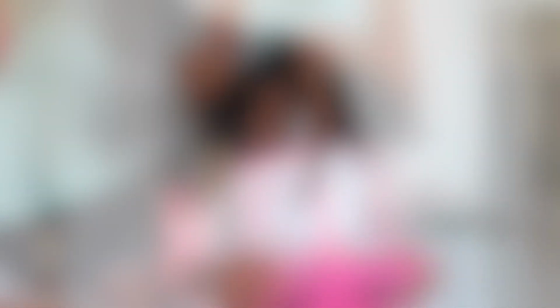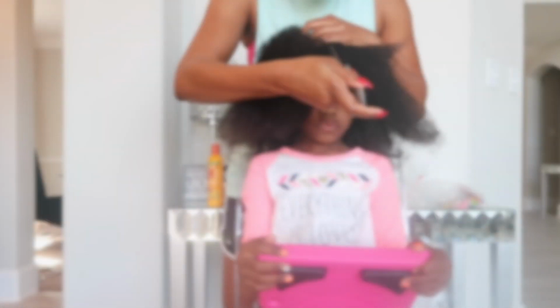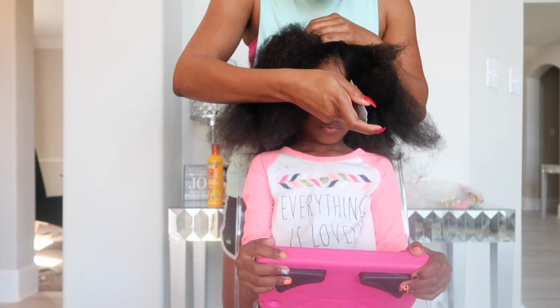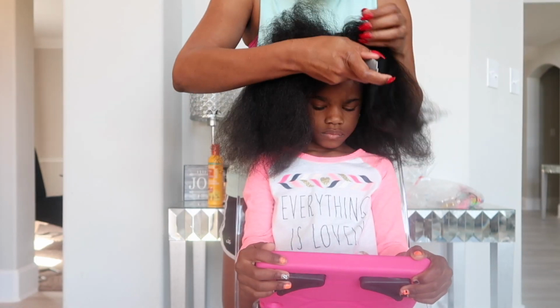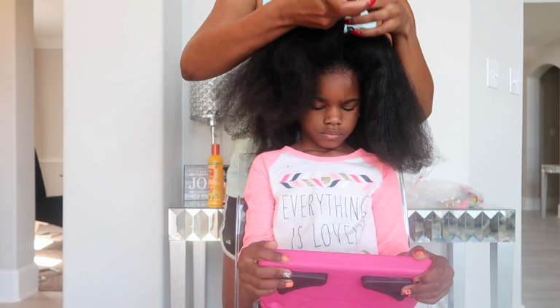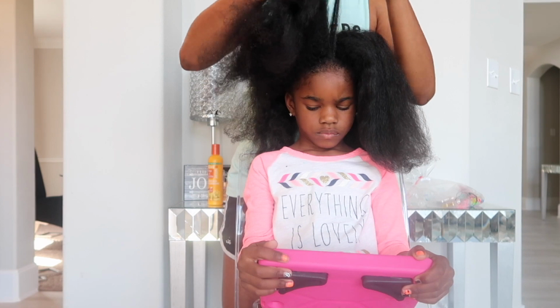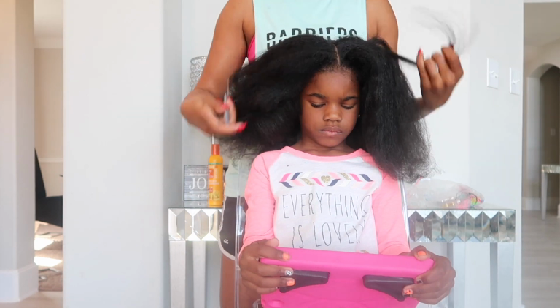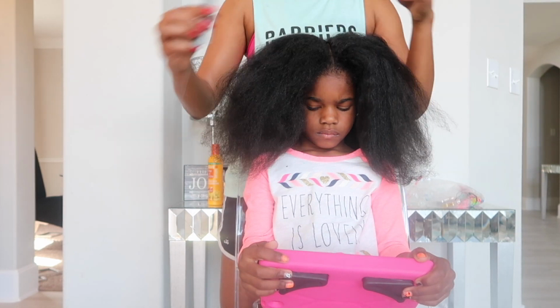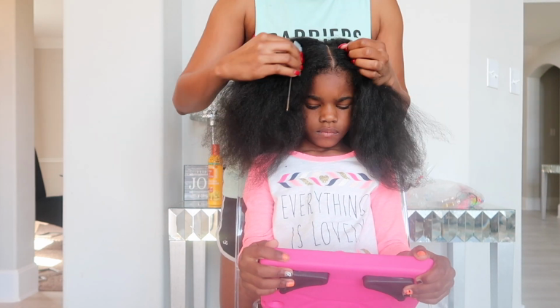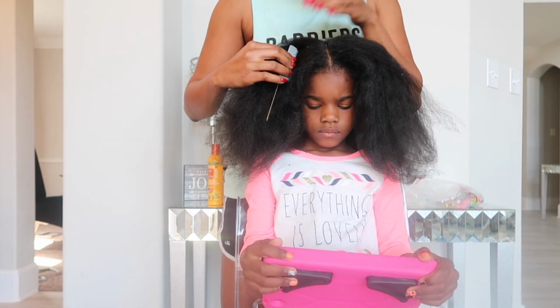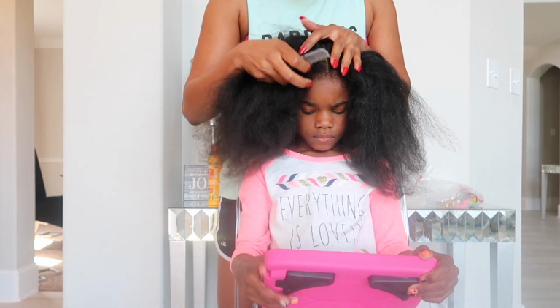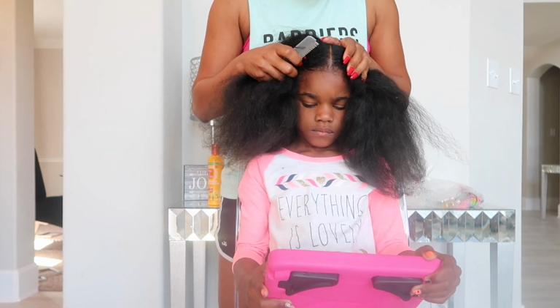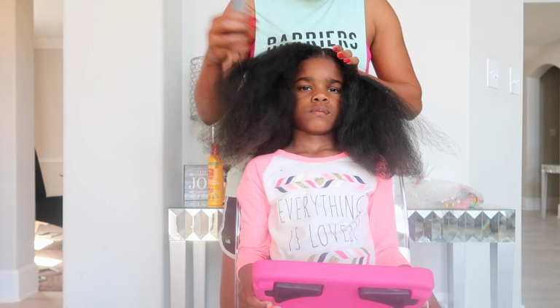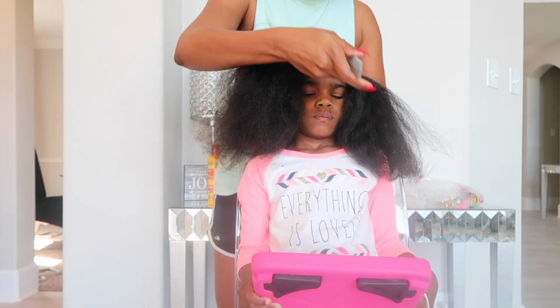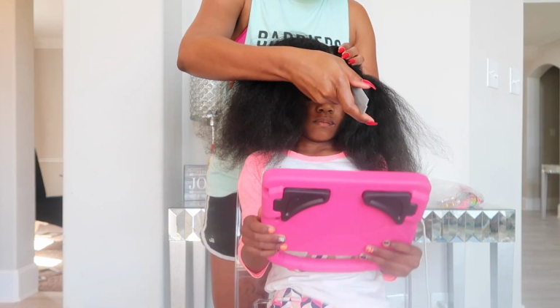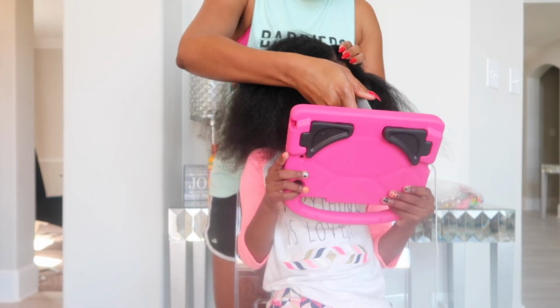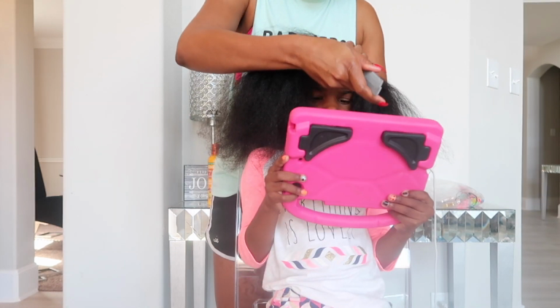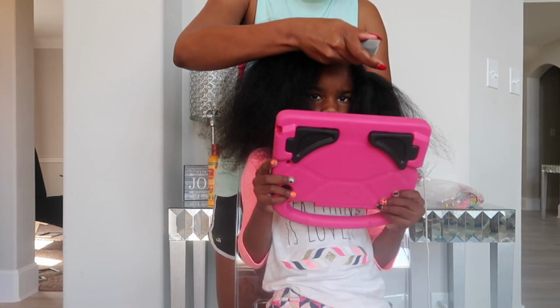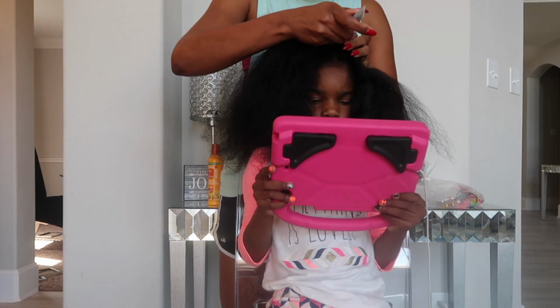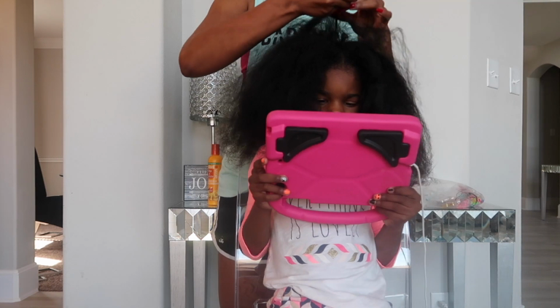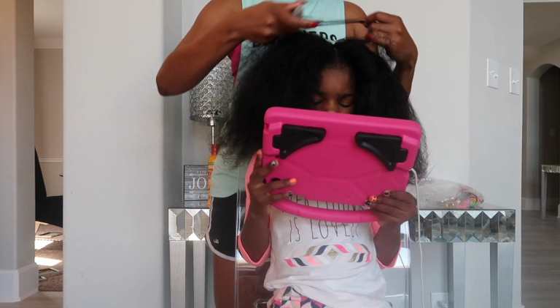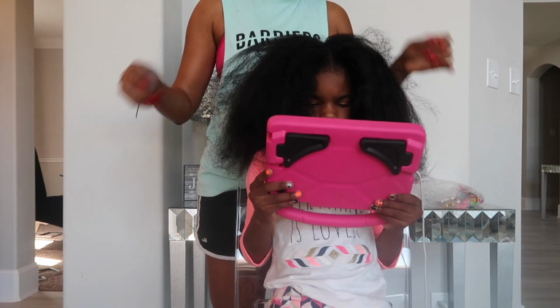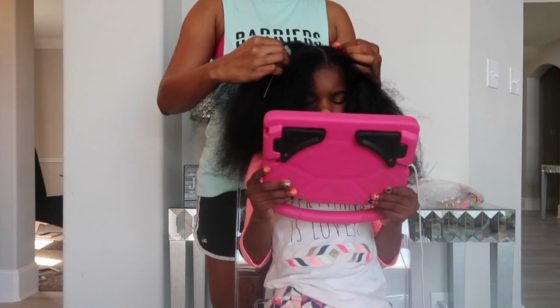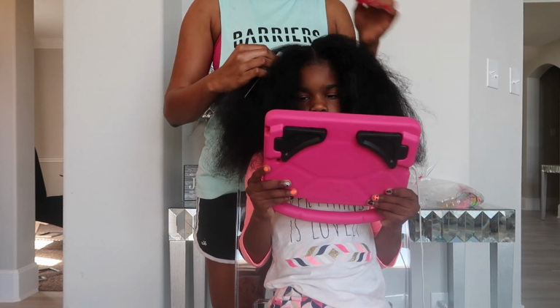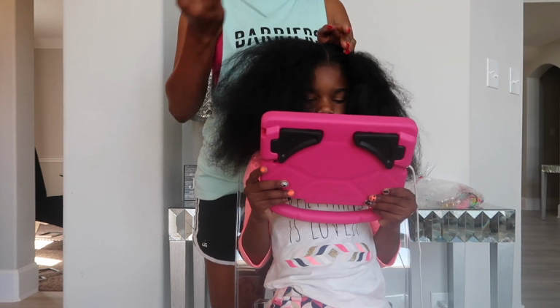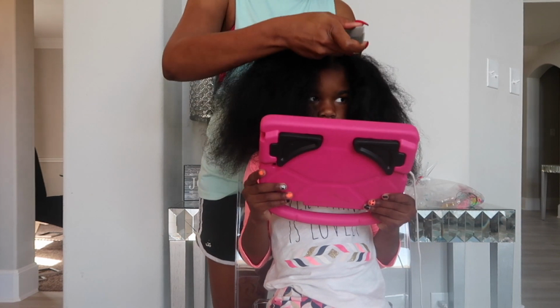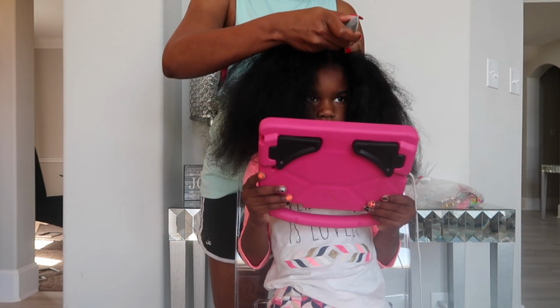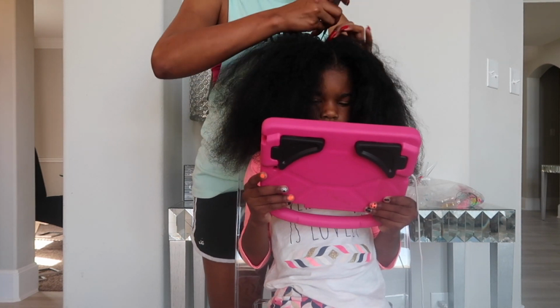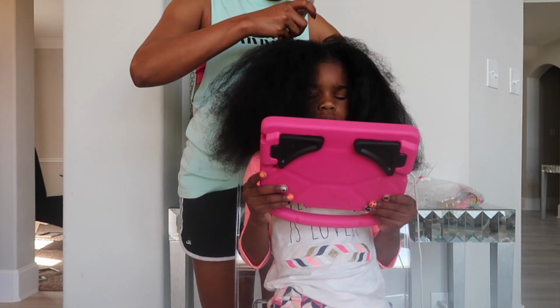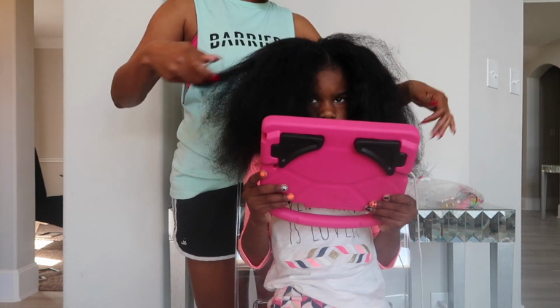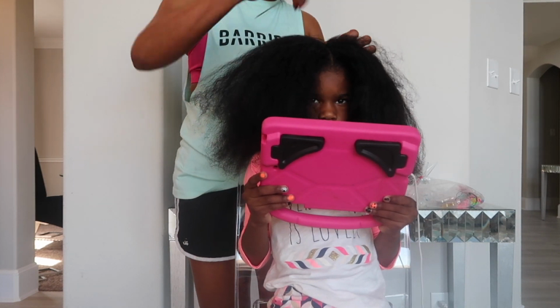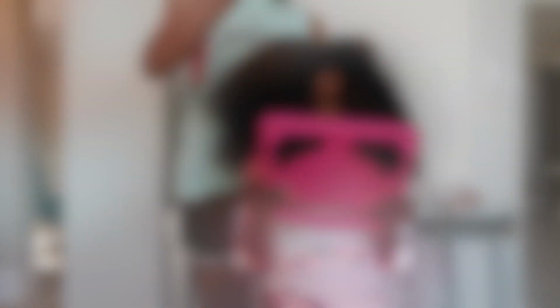Once her hair is blow-dried, I go ahead and make a part from the front of her head towards the back of her head, splitting her hair in two, and then I tie up one side of her head to keep it out of the way.